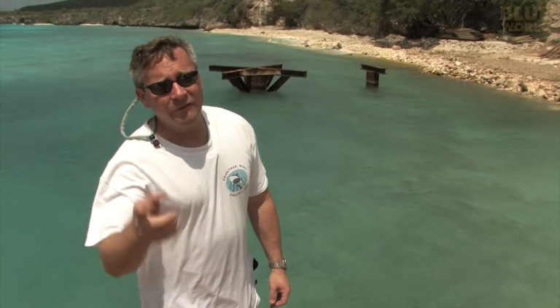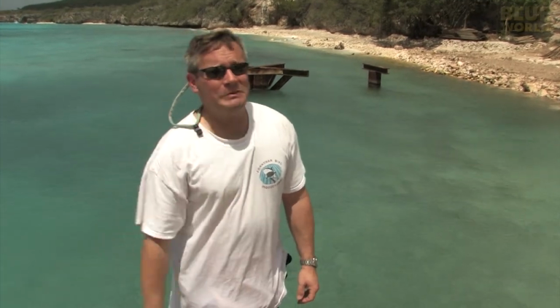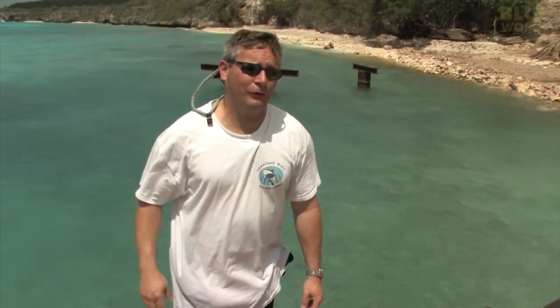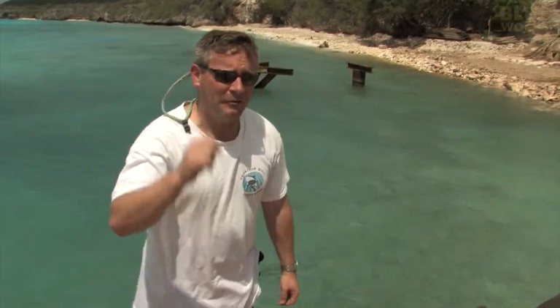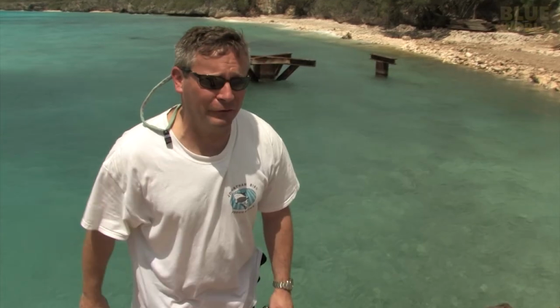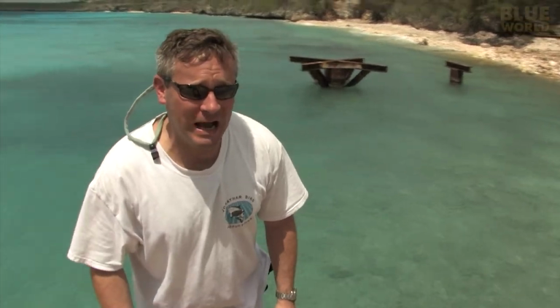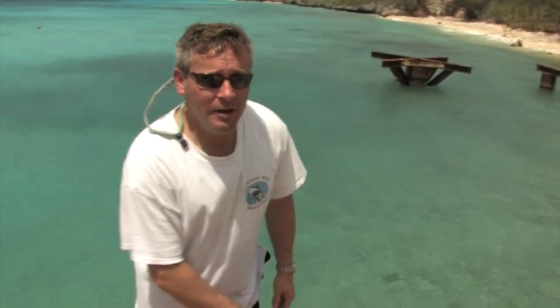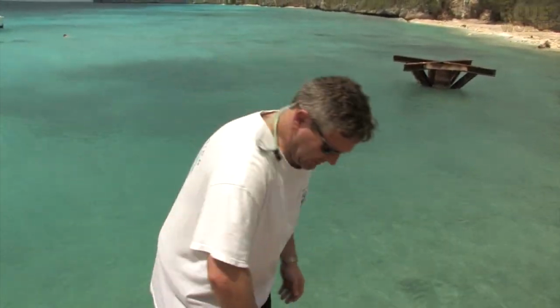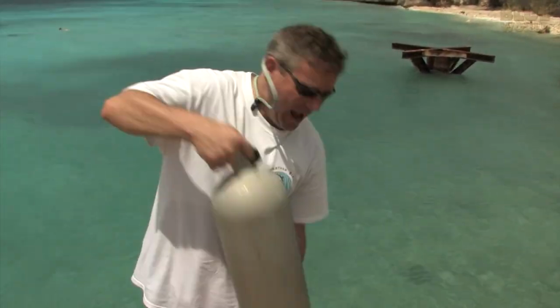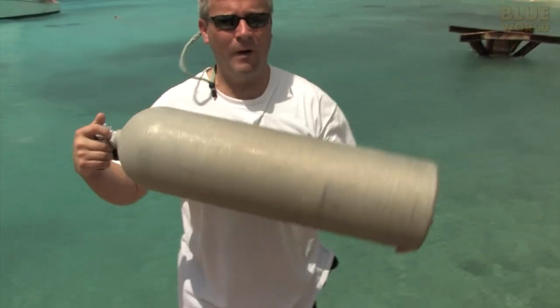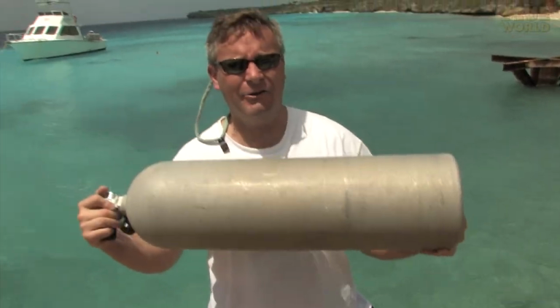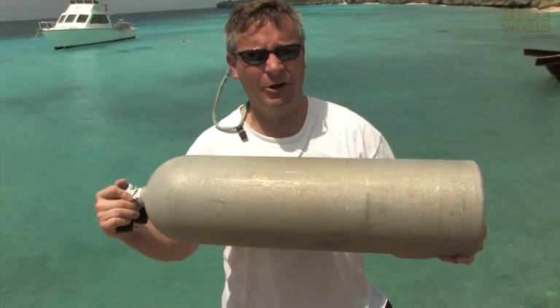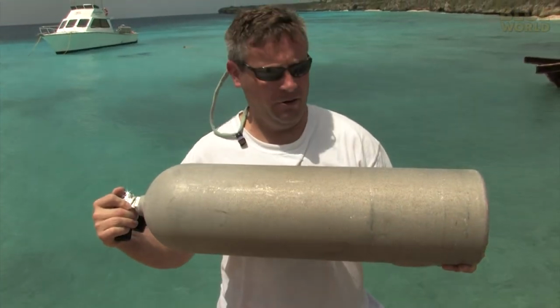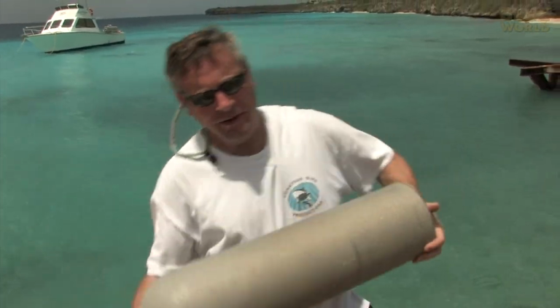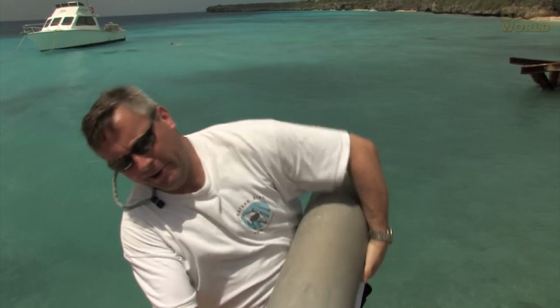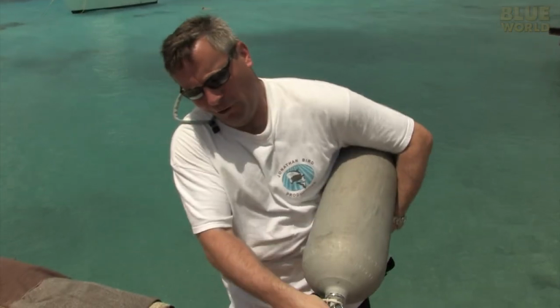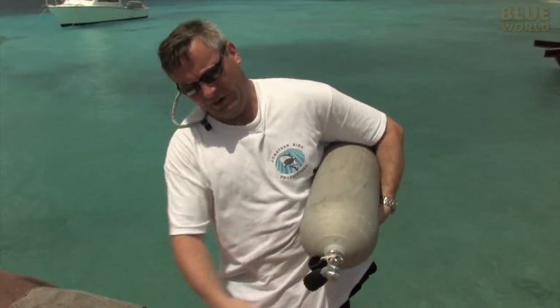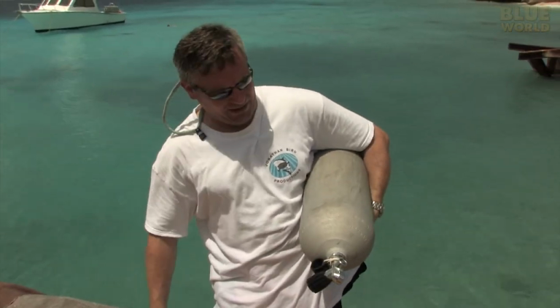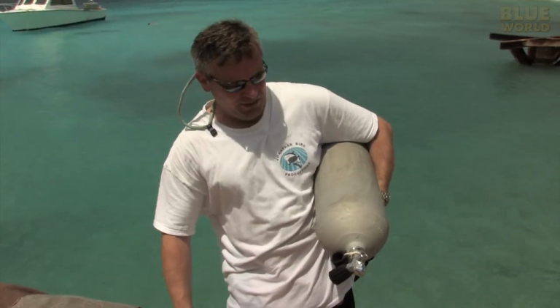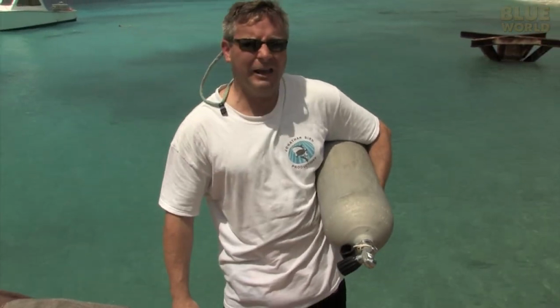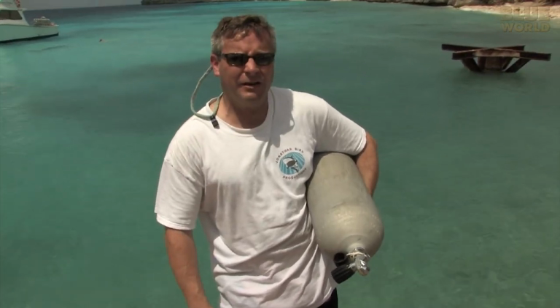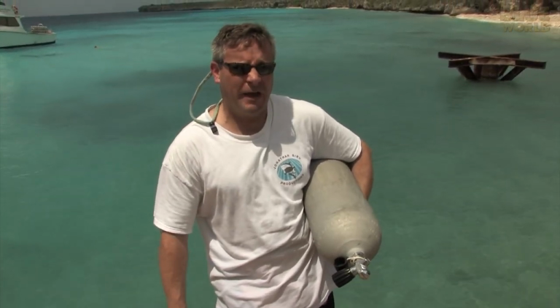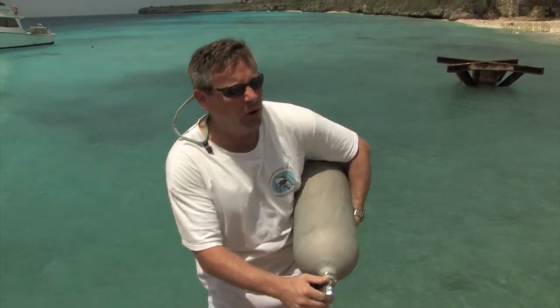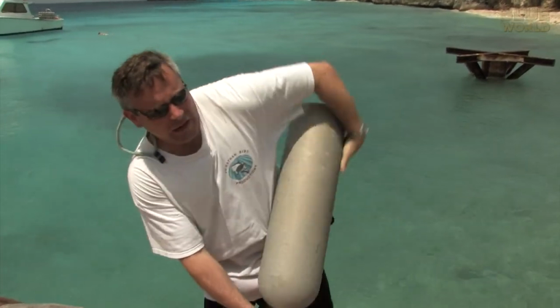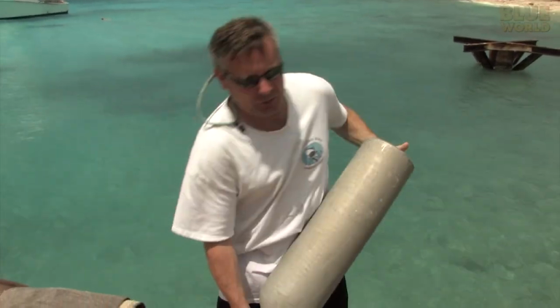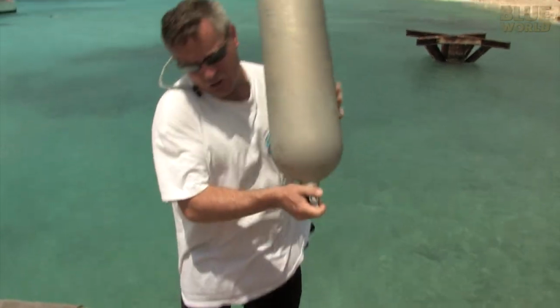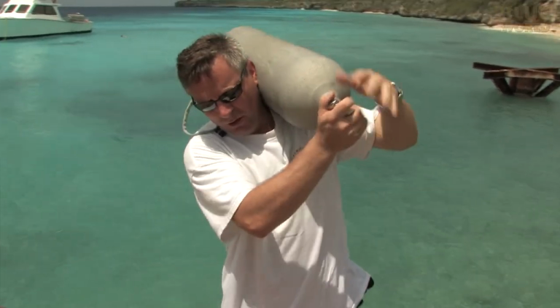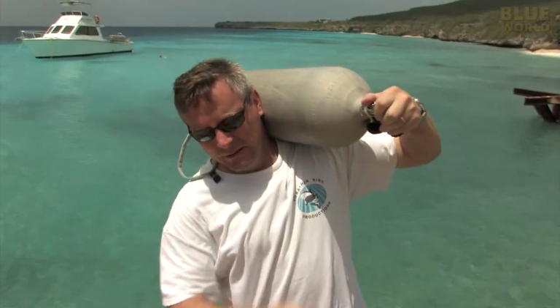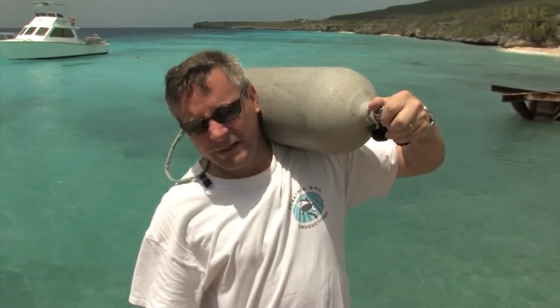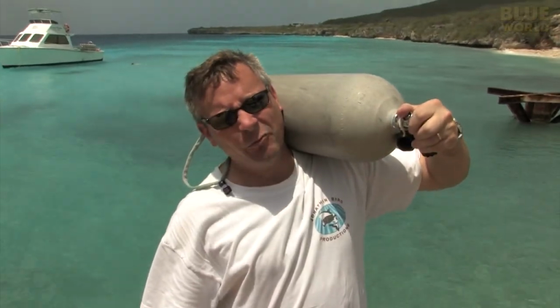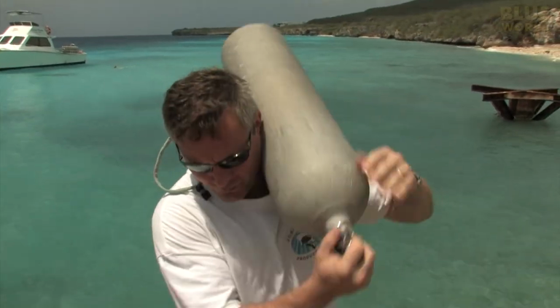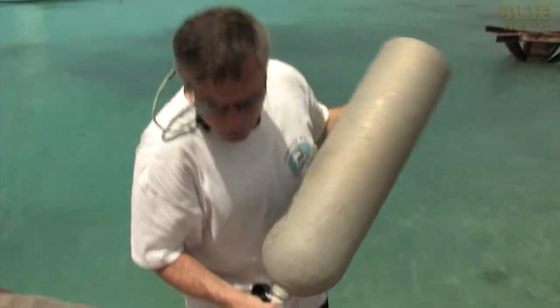Having a scuba tank is only half the battle for going diving, because you have to have a way to carry this thing underwater. You could carry it under your arm, but that's kind of inconvenient, especially if you have a camera. You could put it on your shoulder, but that has kind of the same problem.